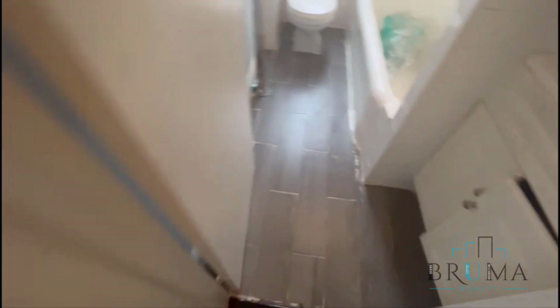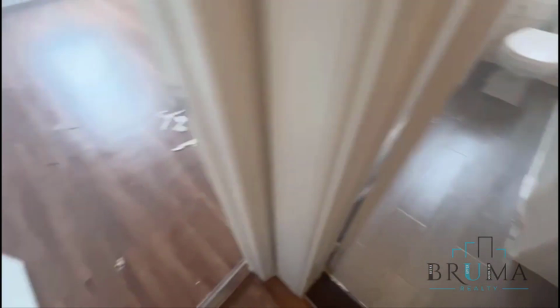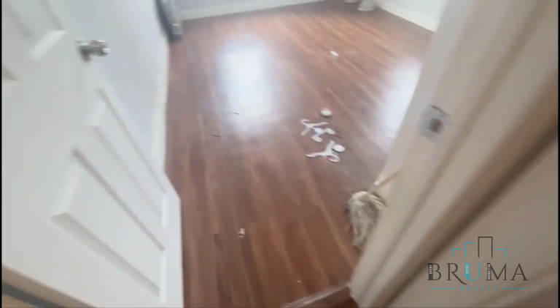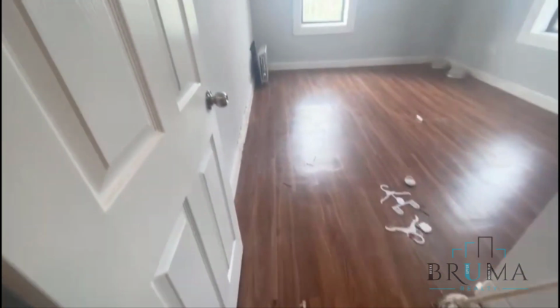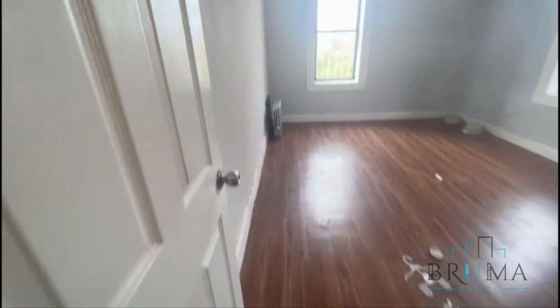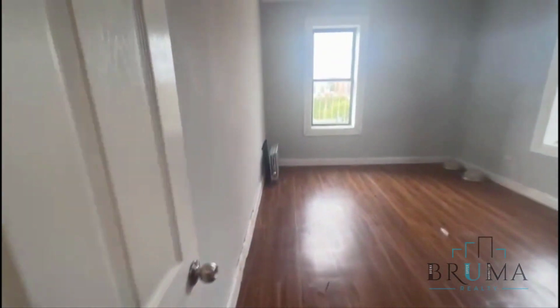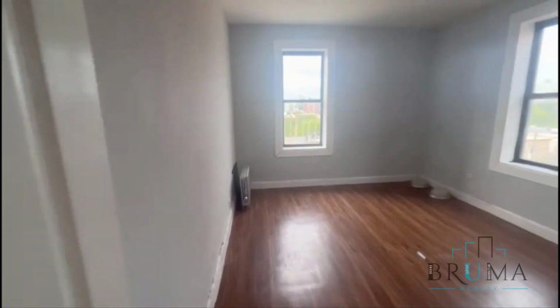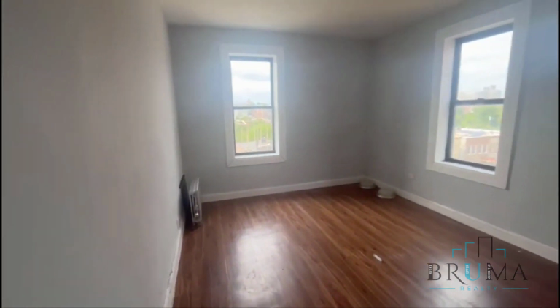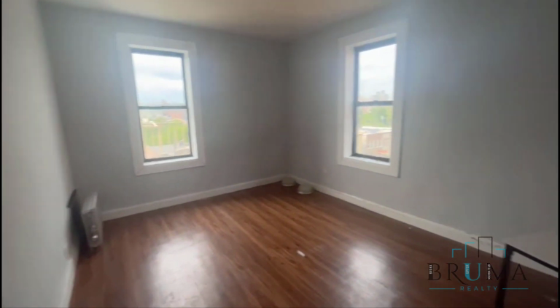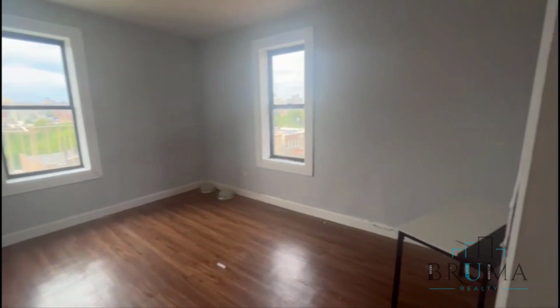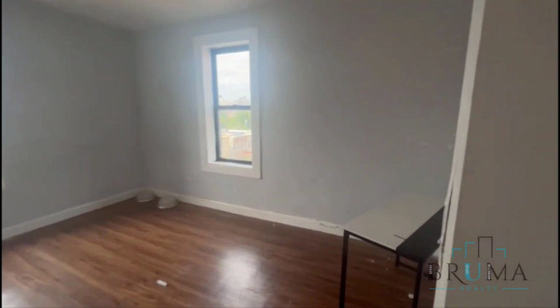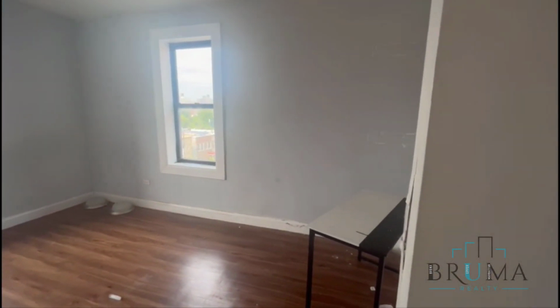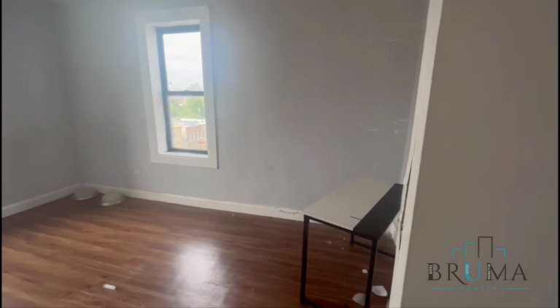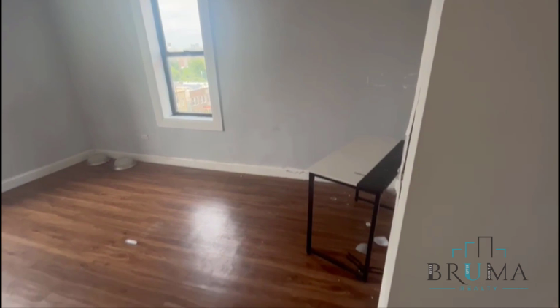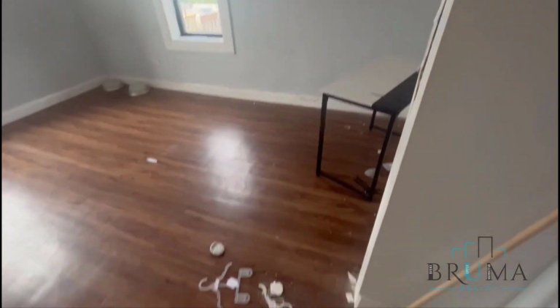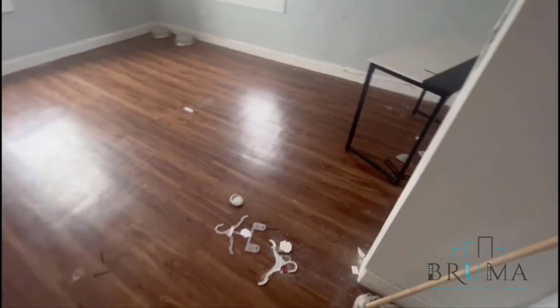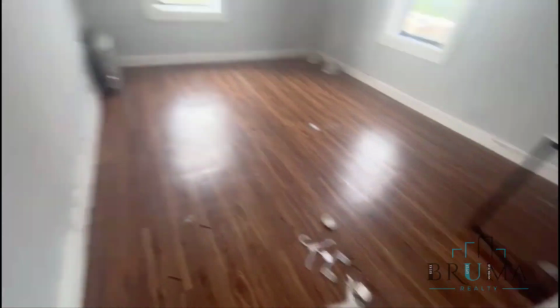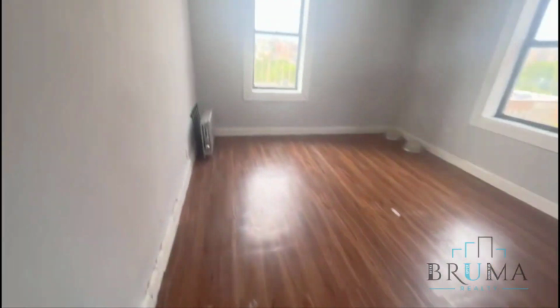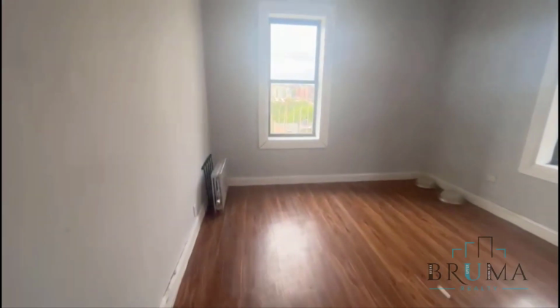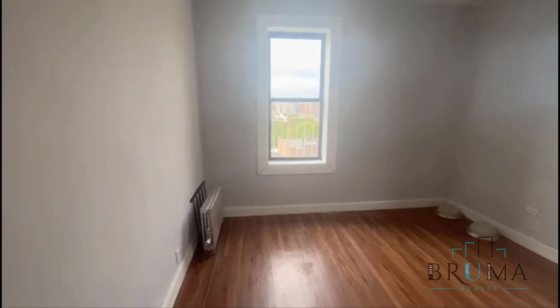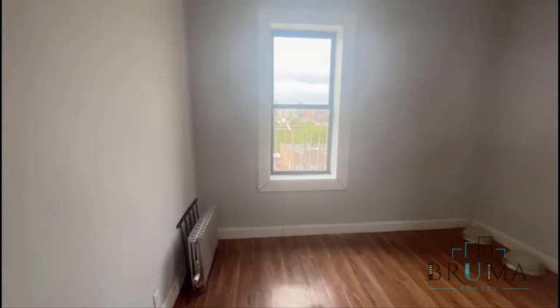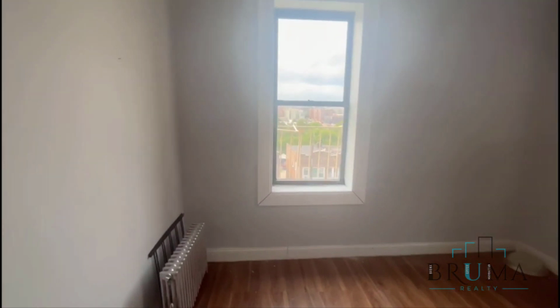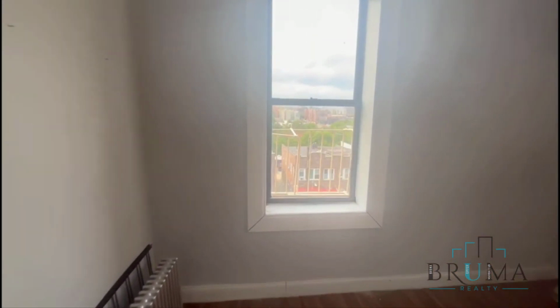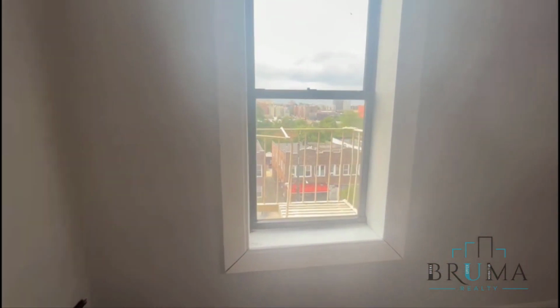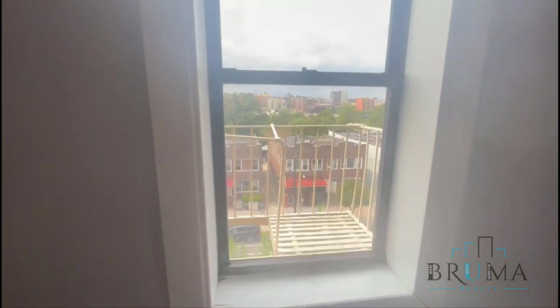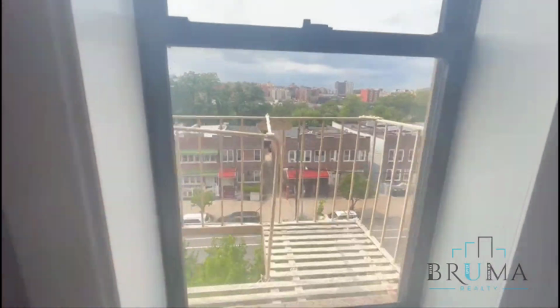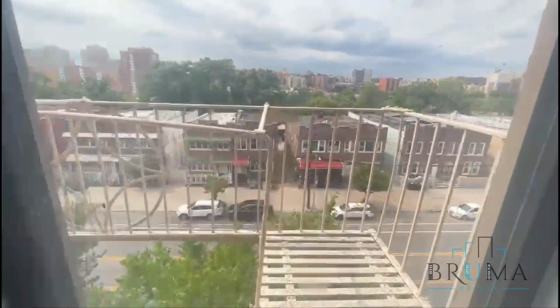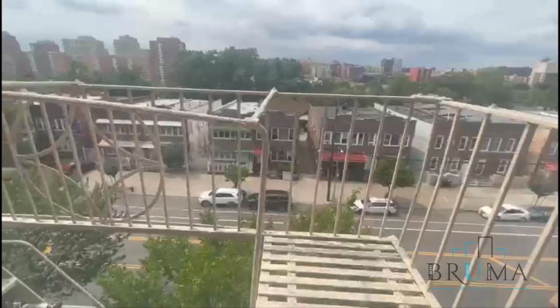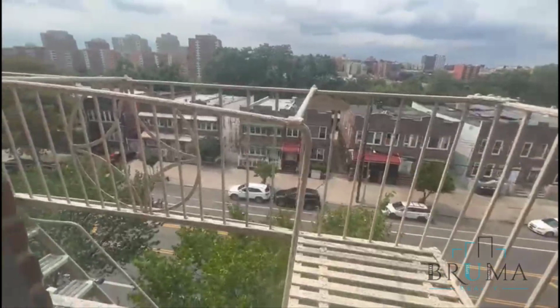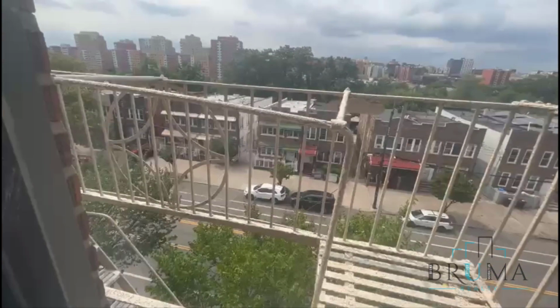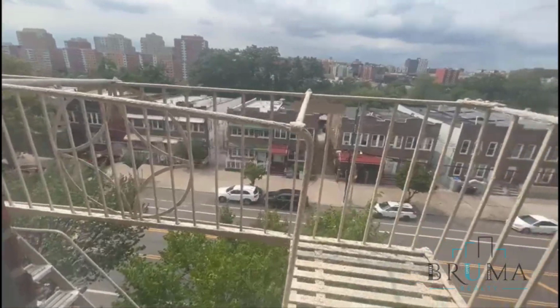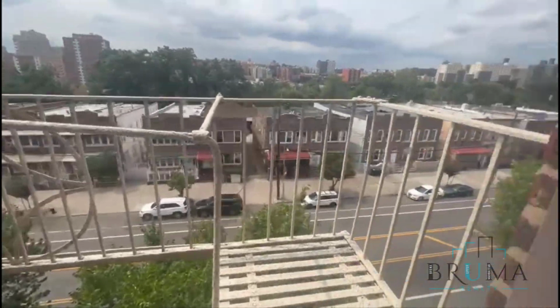And finally, the primary bedroom — large enough to fit a king-size bed plus furniture. Front facing.